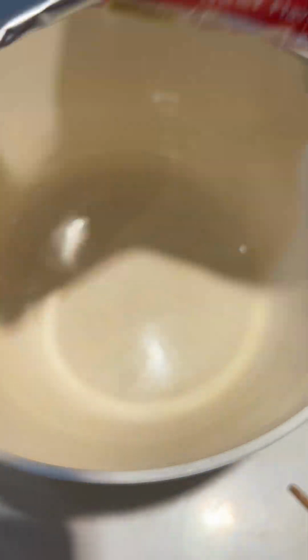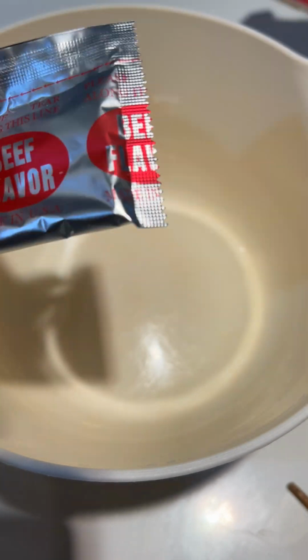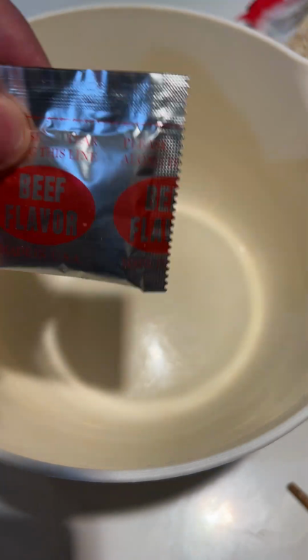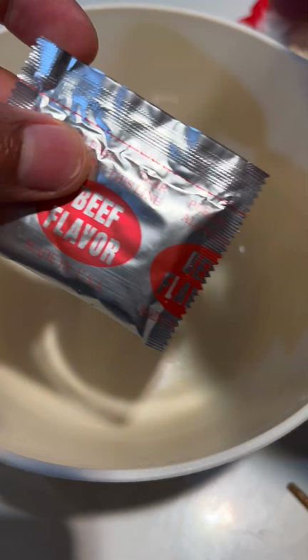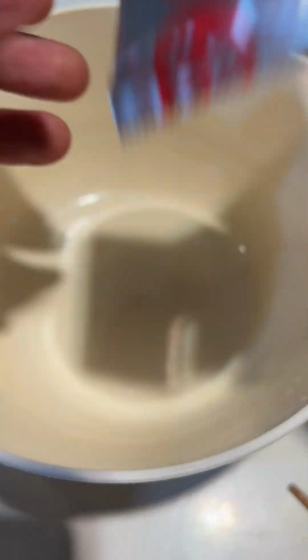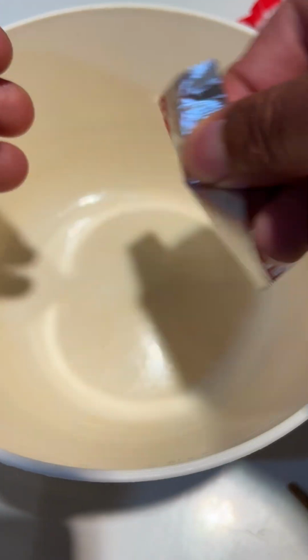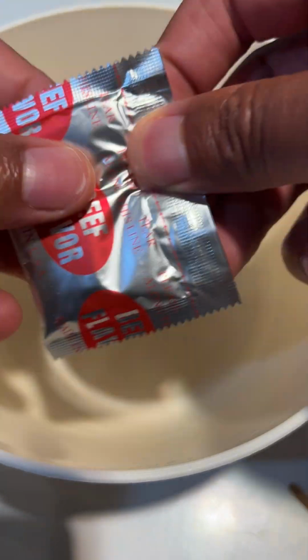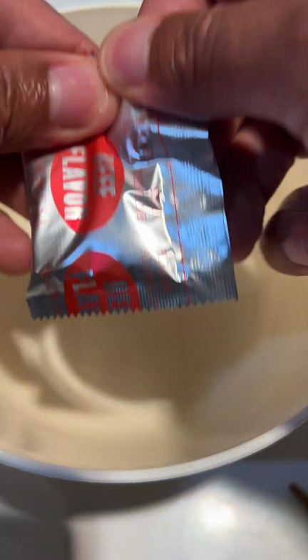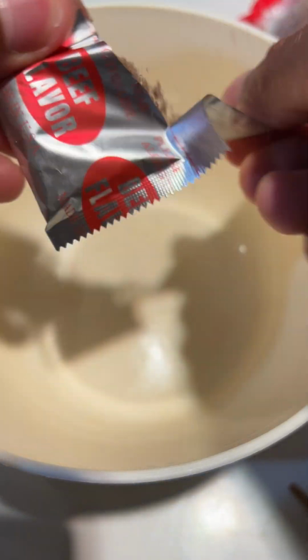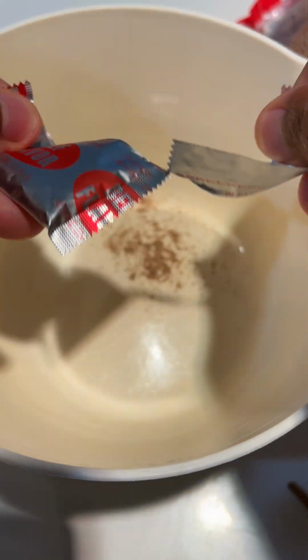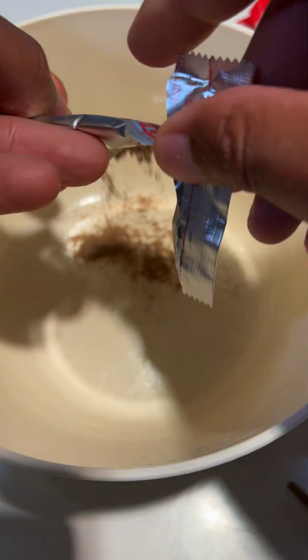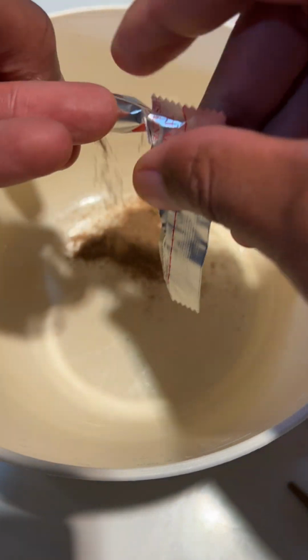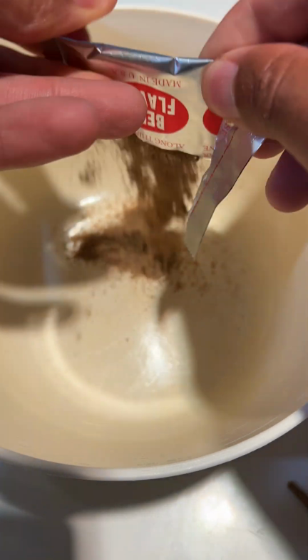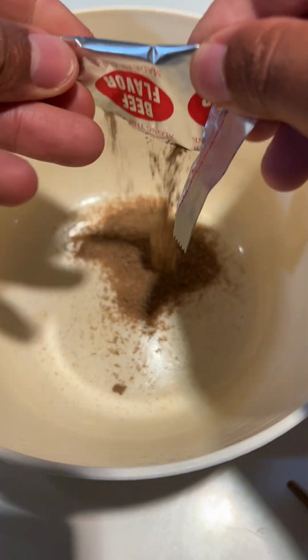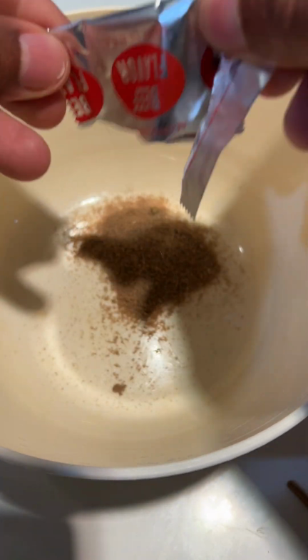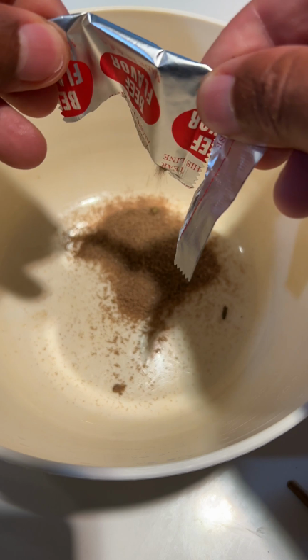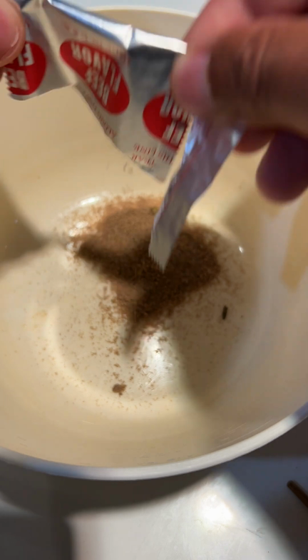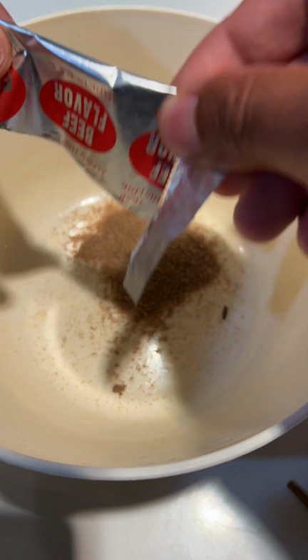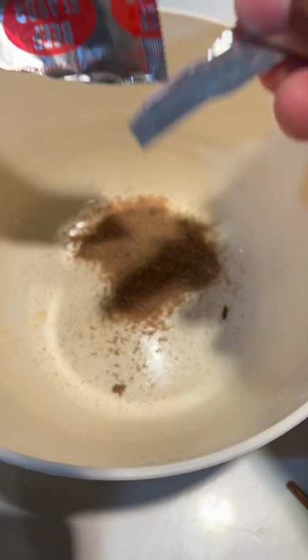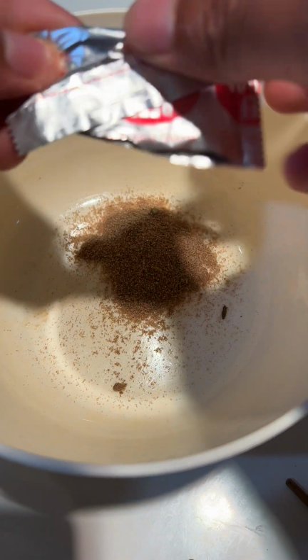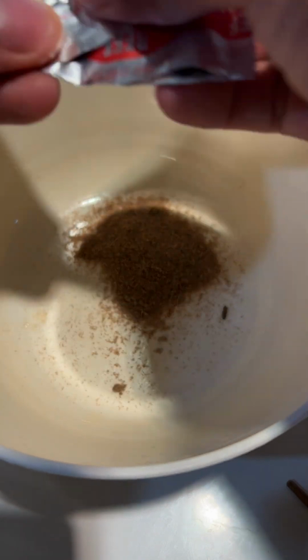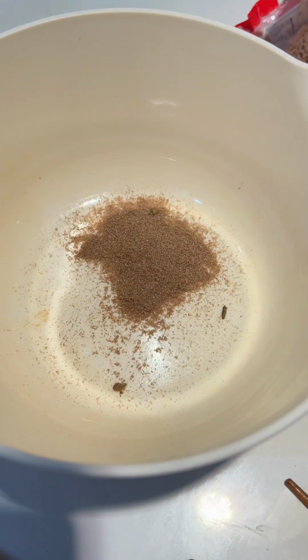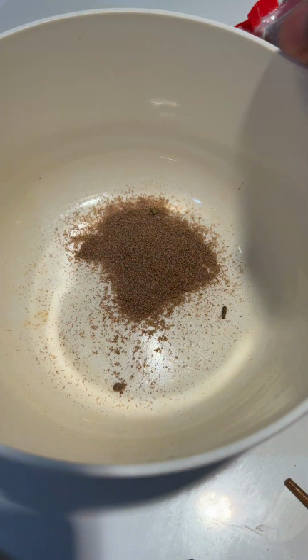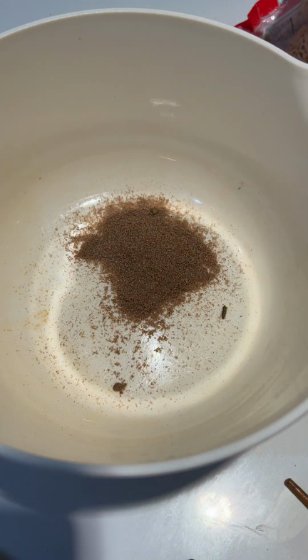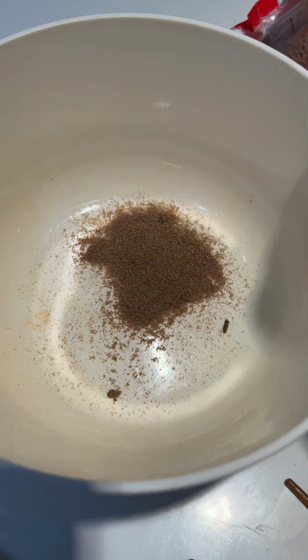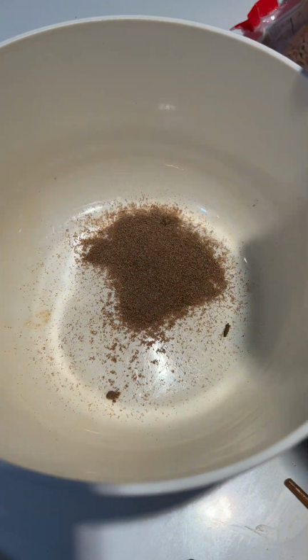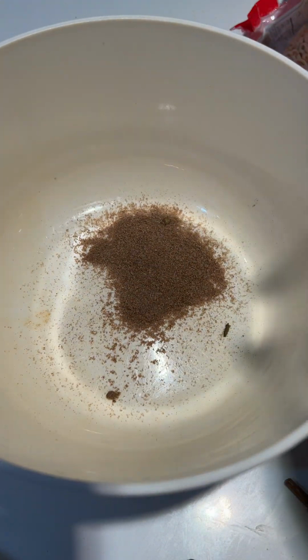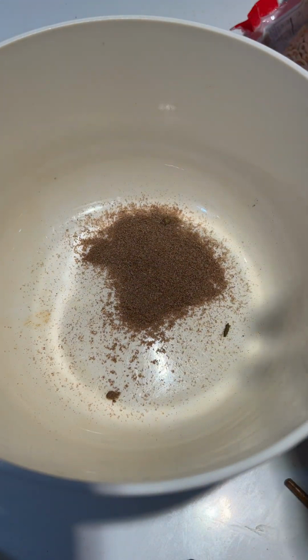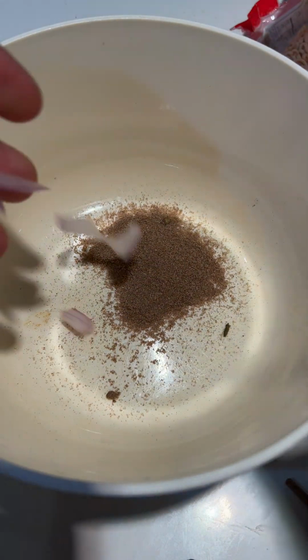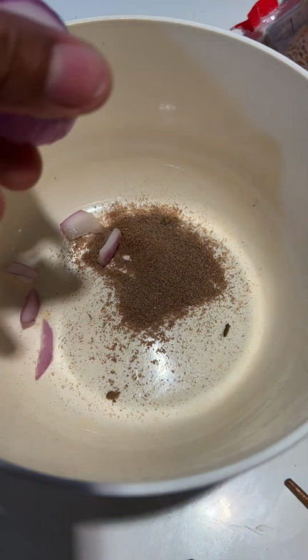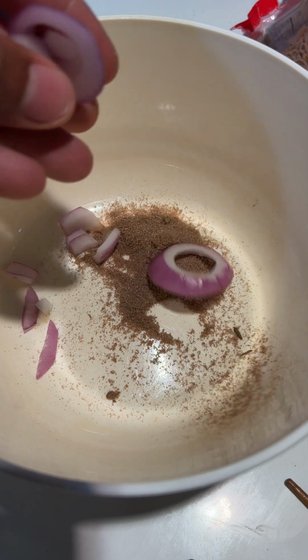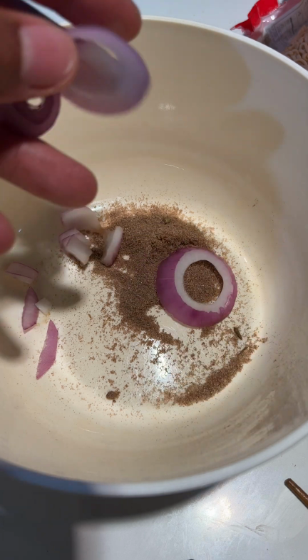Step 1: Chewing. The digestion process starts in the mouth as you chew the ramen noodles. Chewing breaks down the noodles into smaller pieces, increasing the surface area for enzymes to act upon.